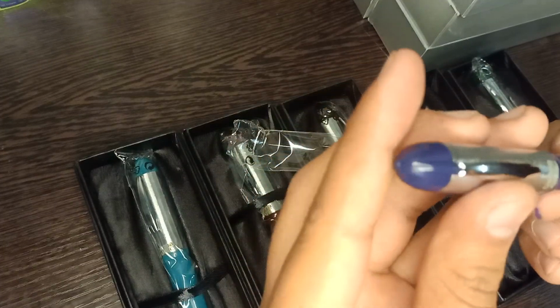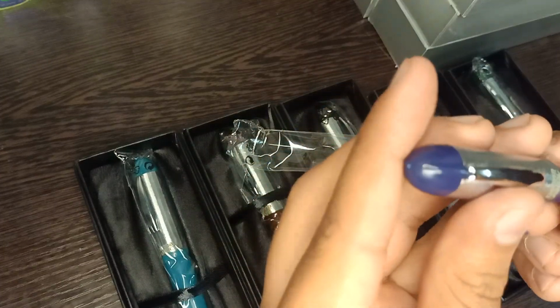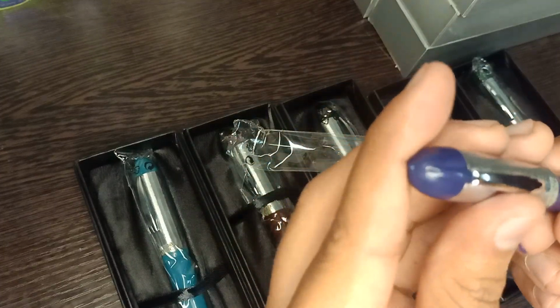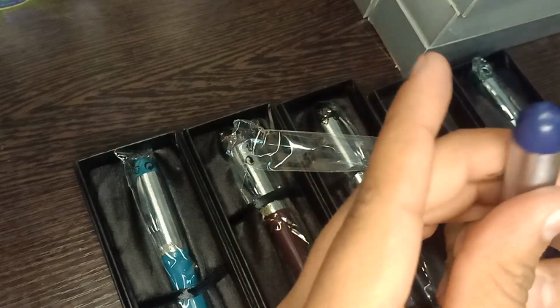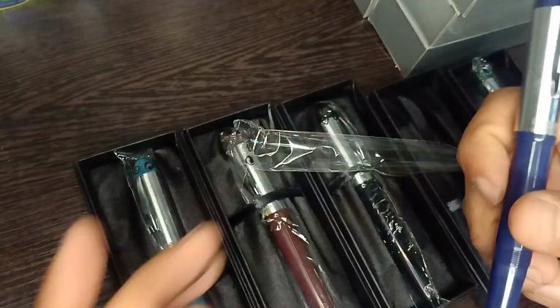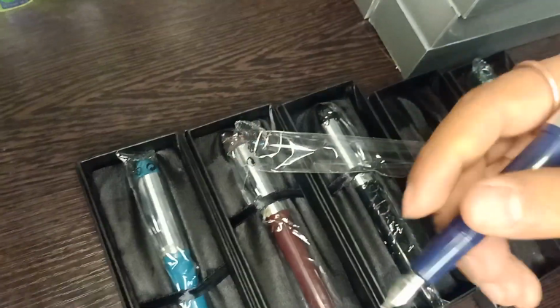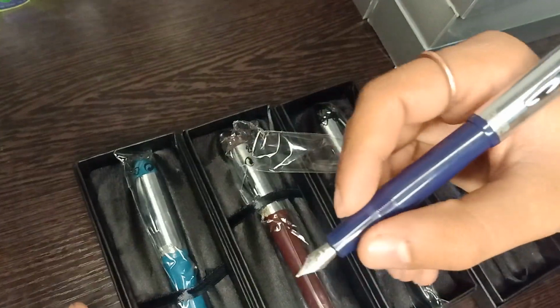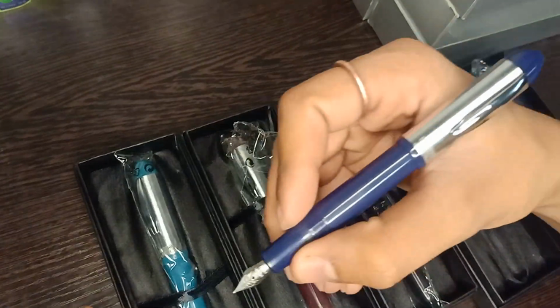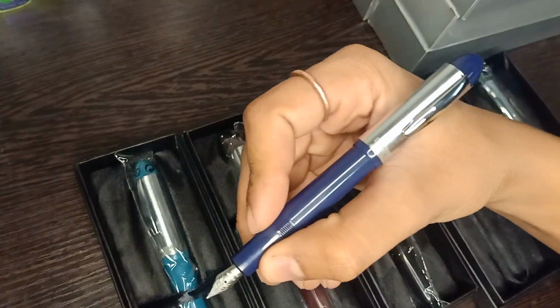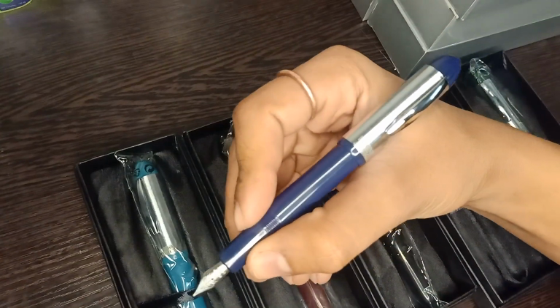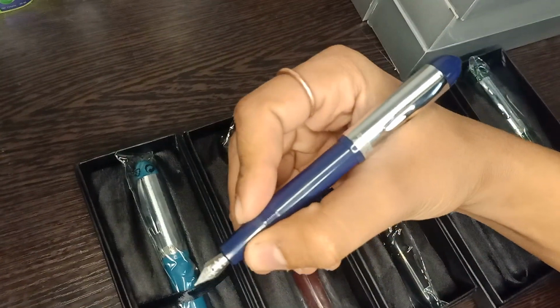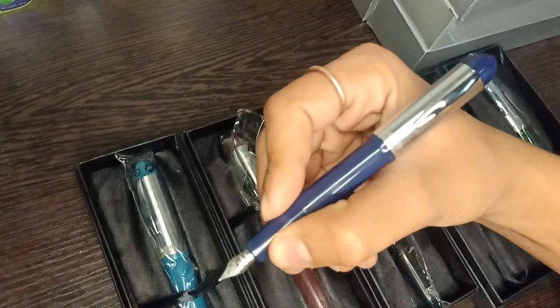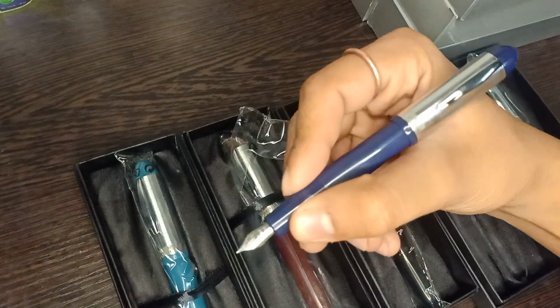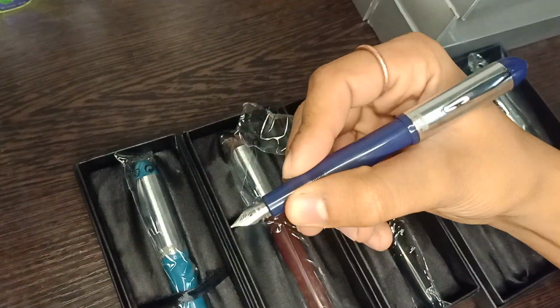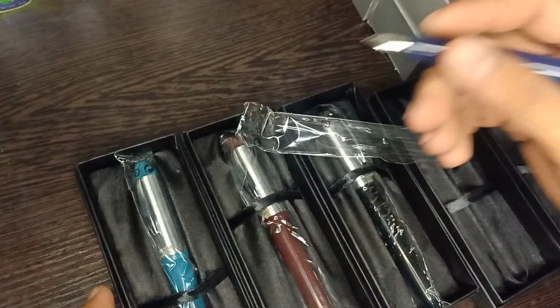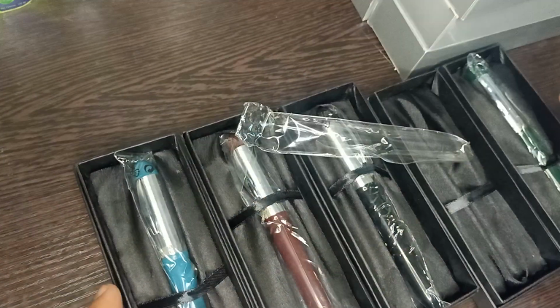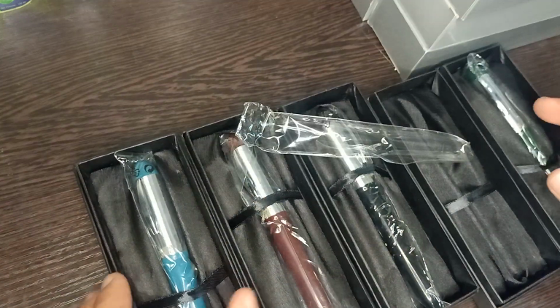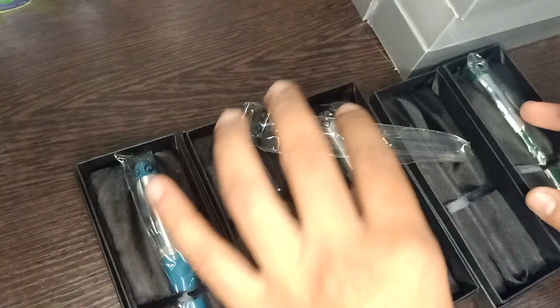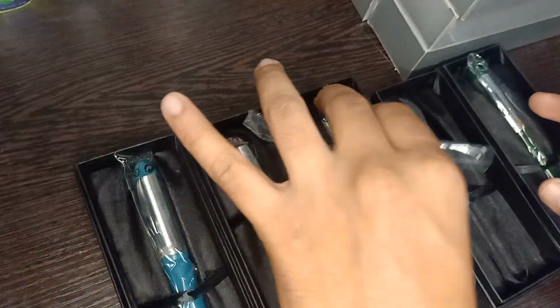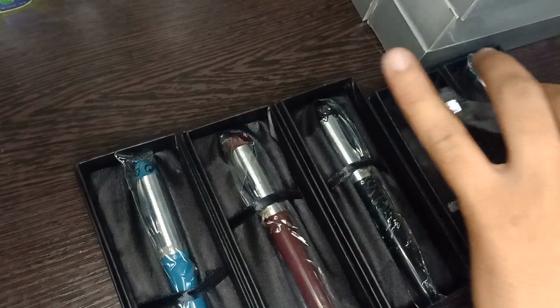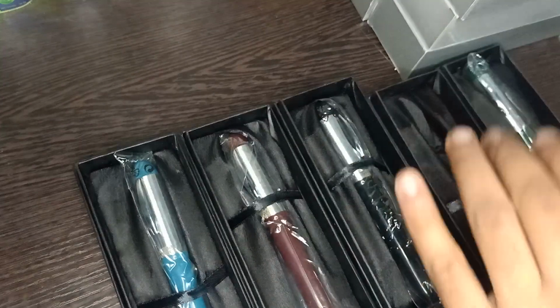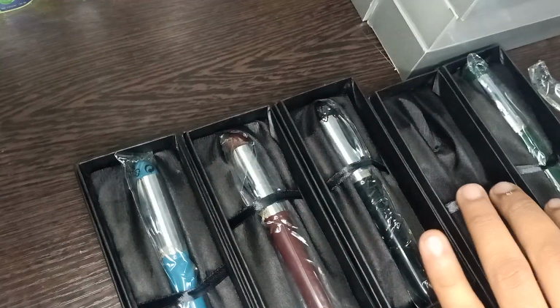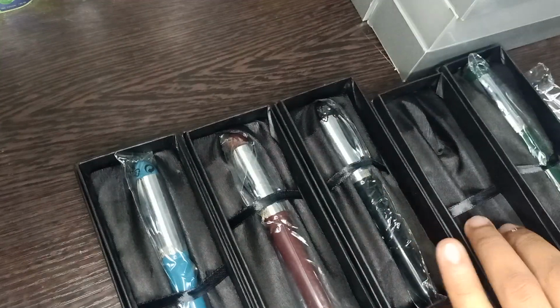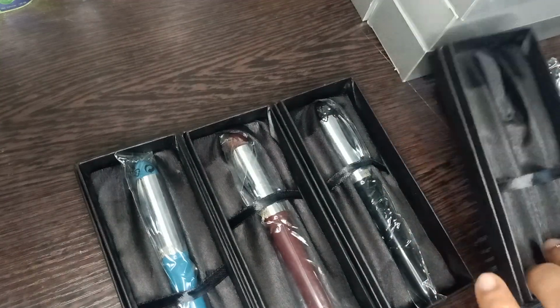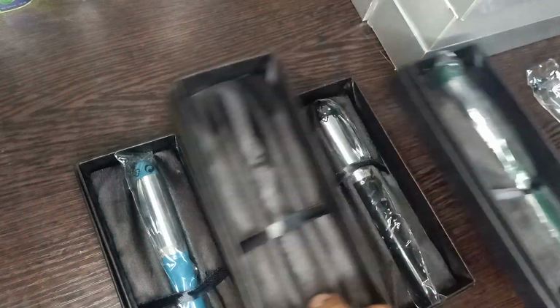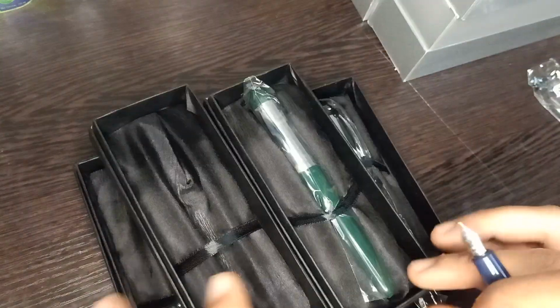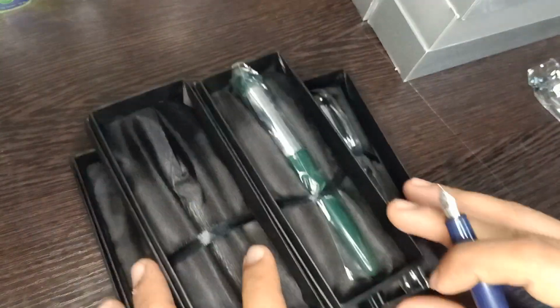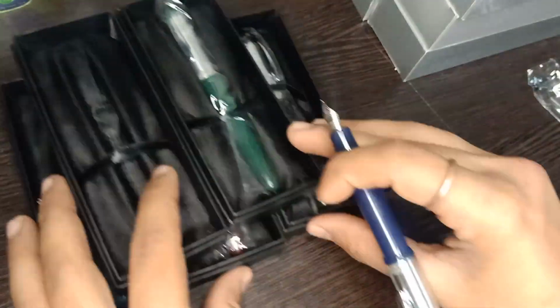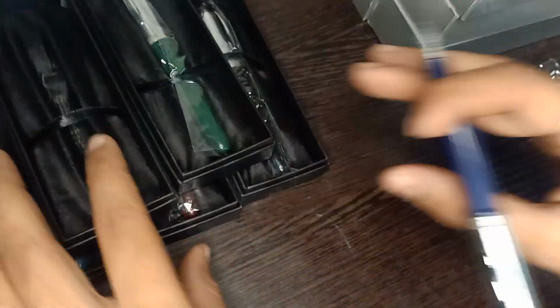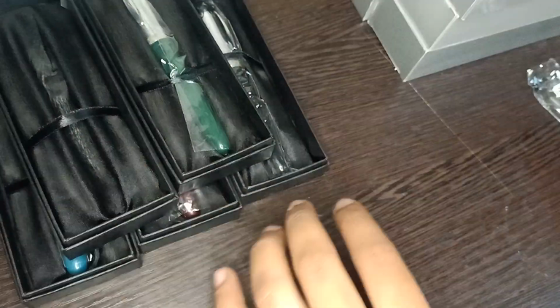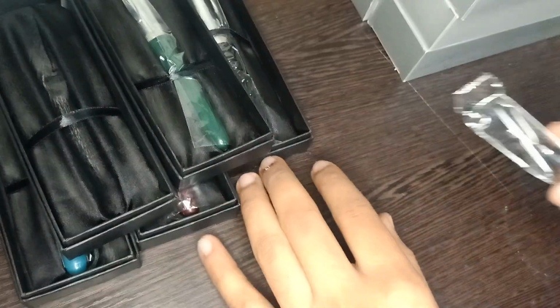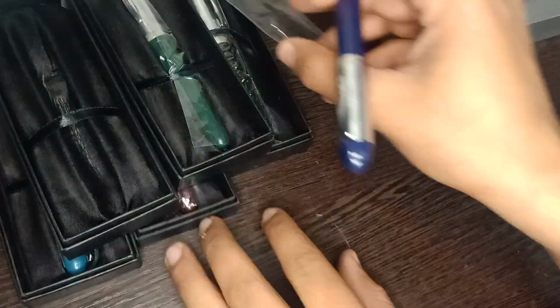So this is the overall look of this pen. Let's keep it aside.